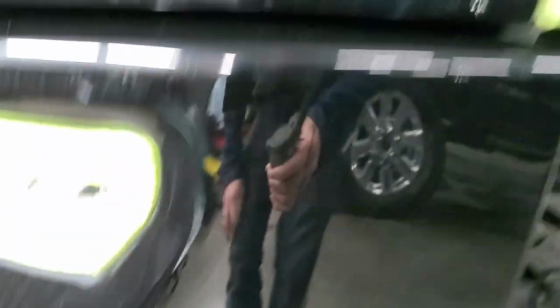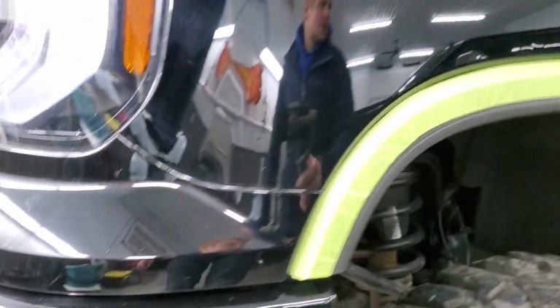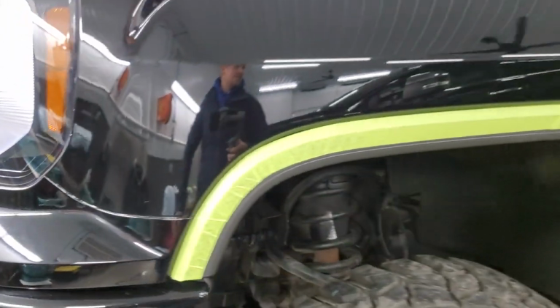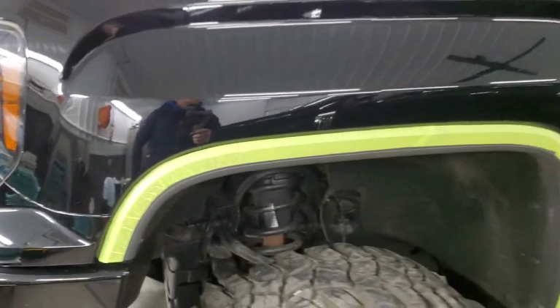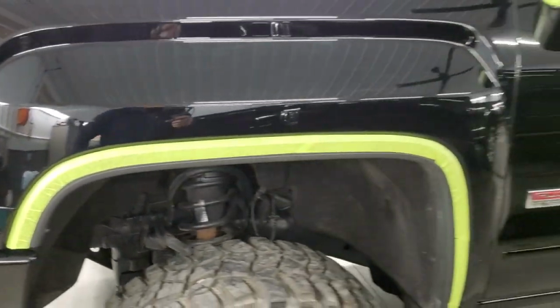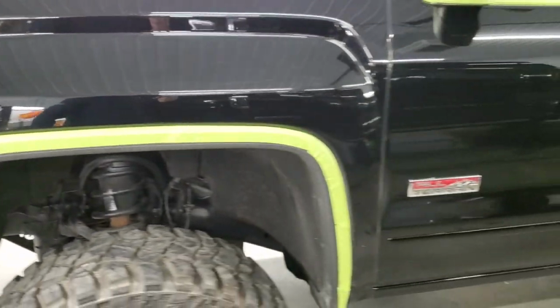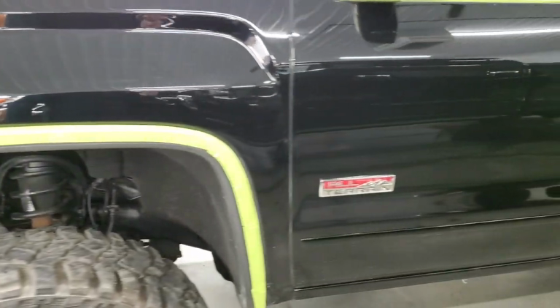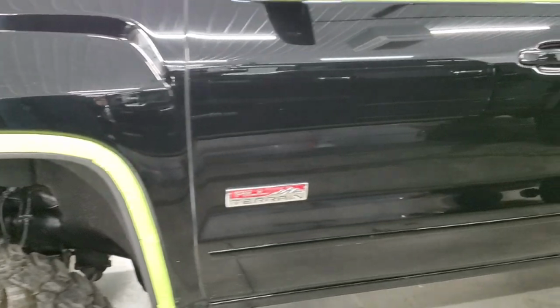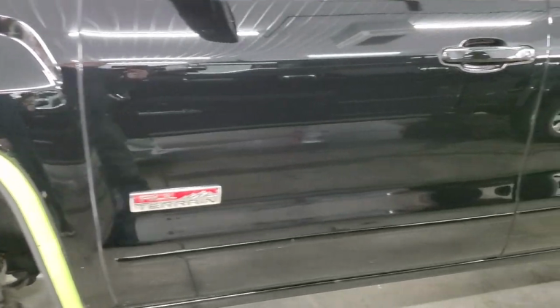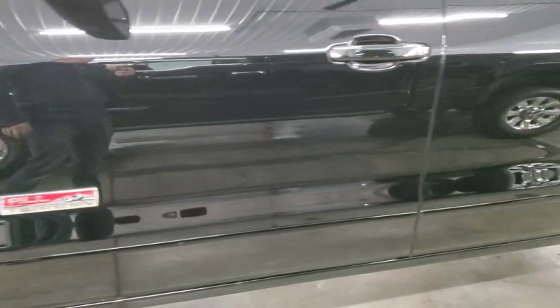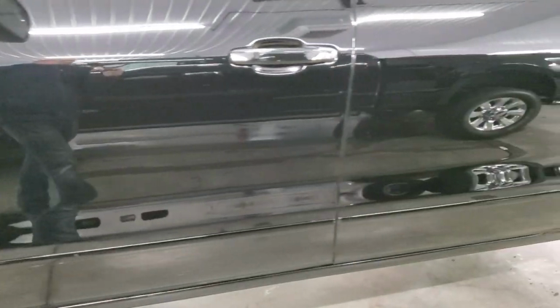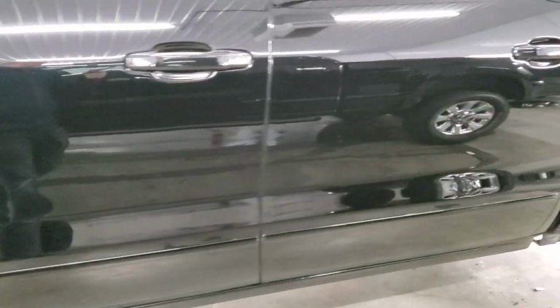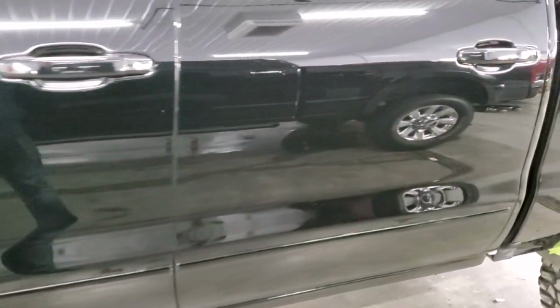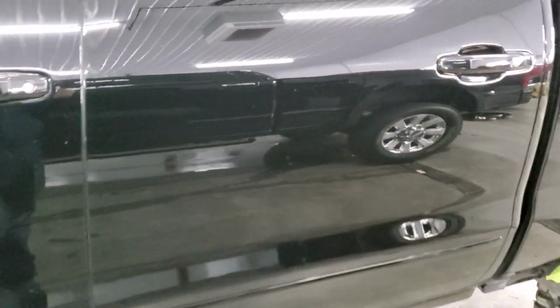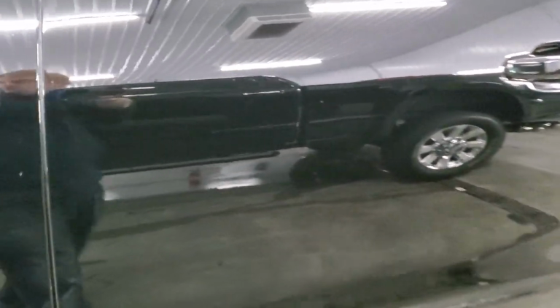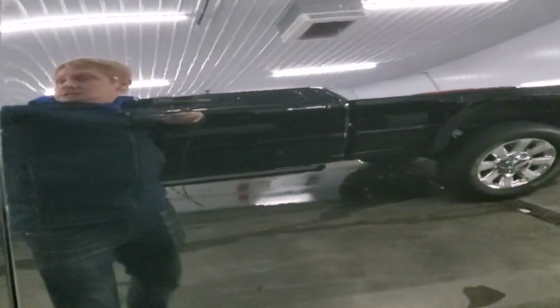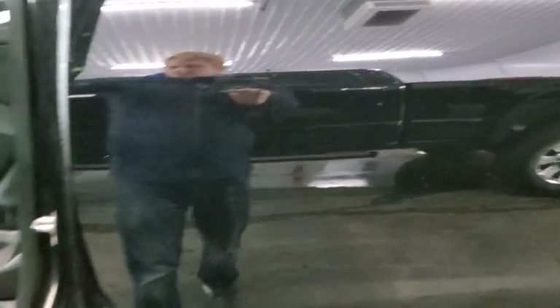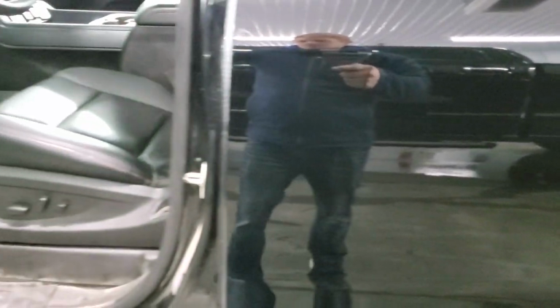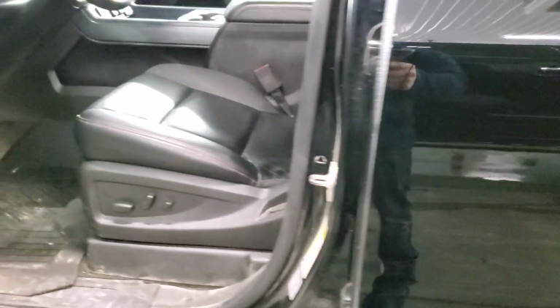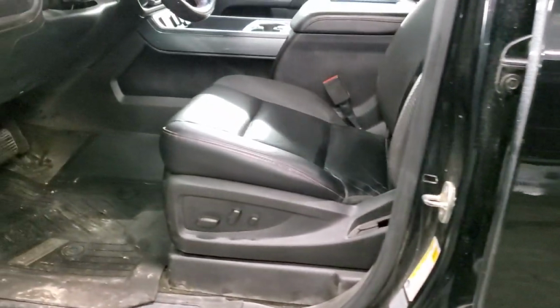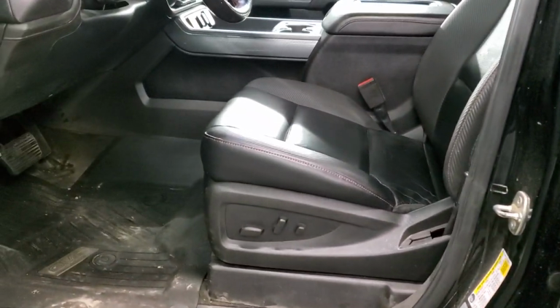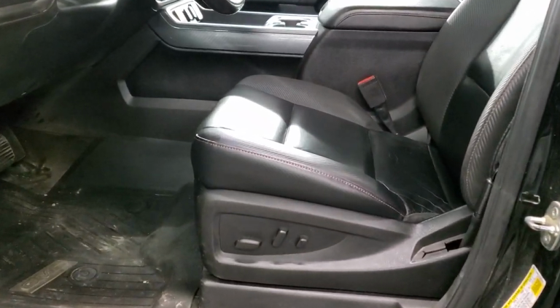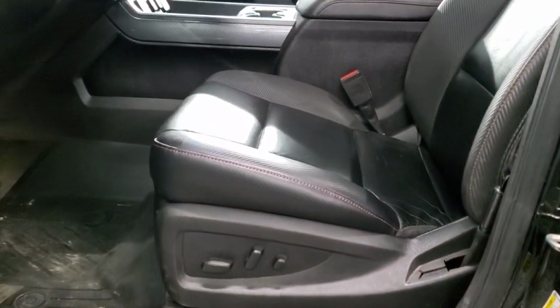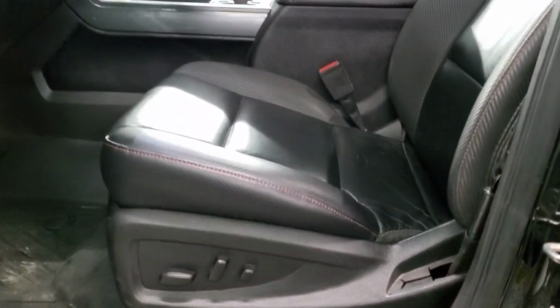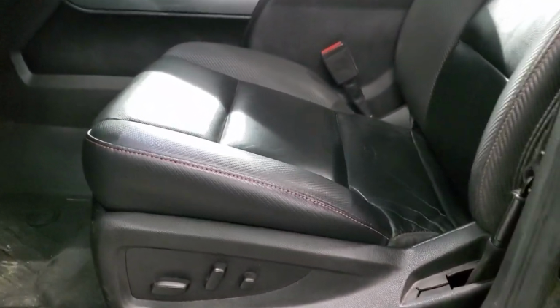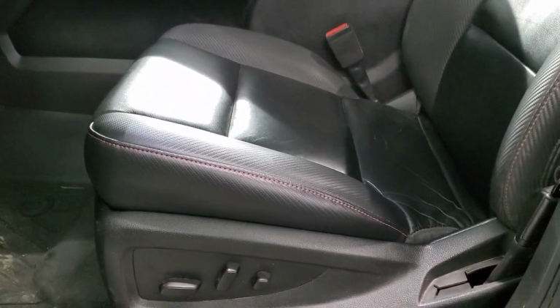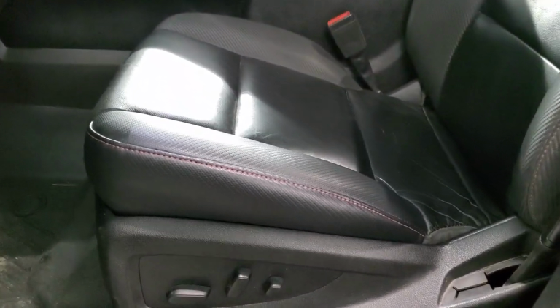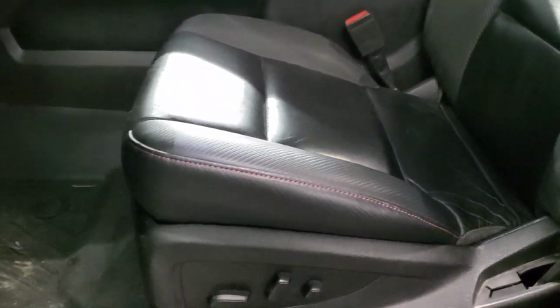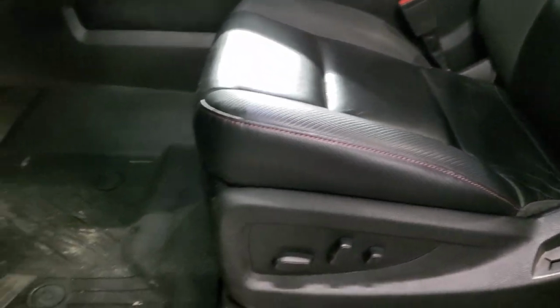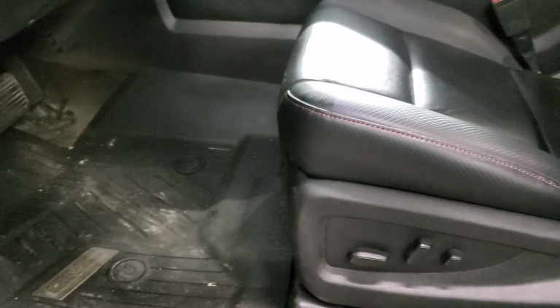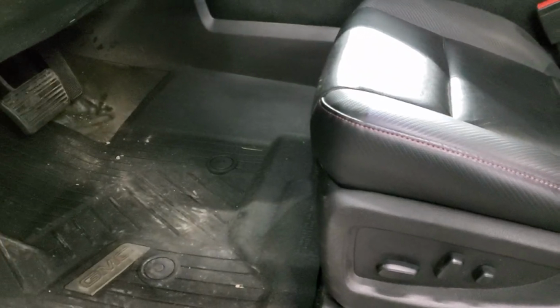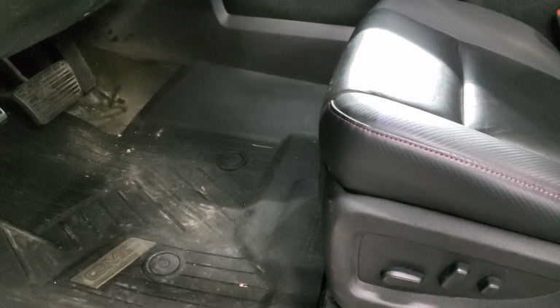This truck has been fully safetied and inspected. It has a fresh oil and filter change. All the fluids have been checked and topped off. The truck is mechanically 100% ready to go. We just have to finish the detail yet.